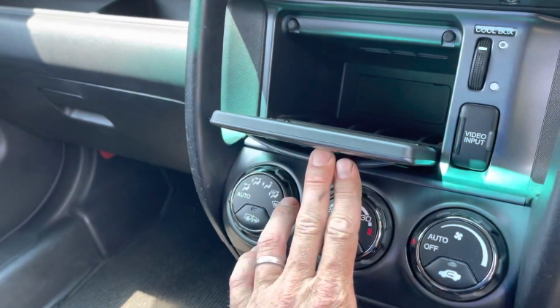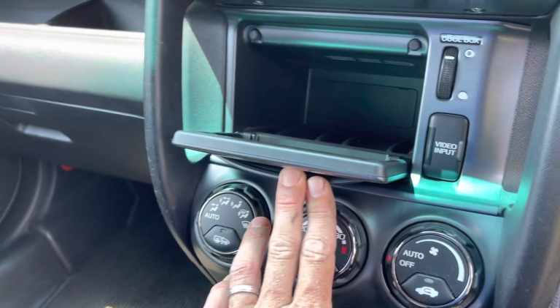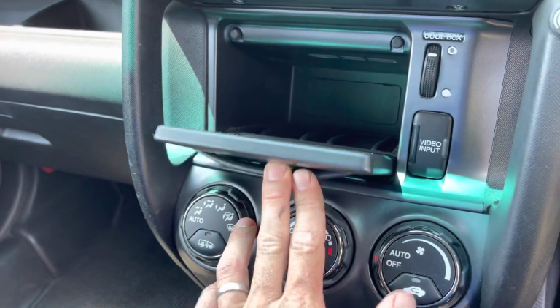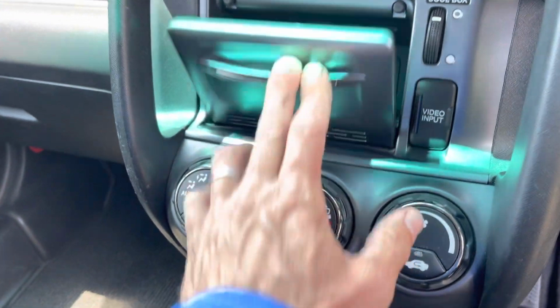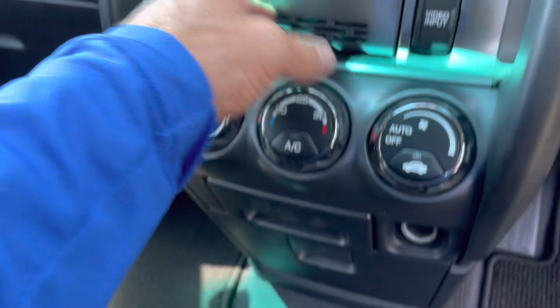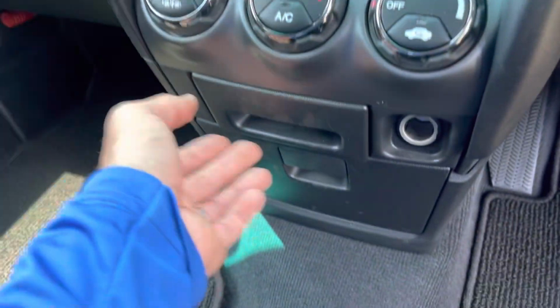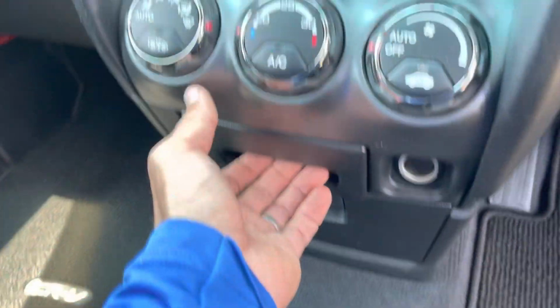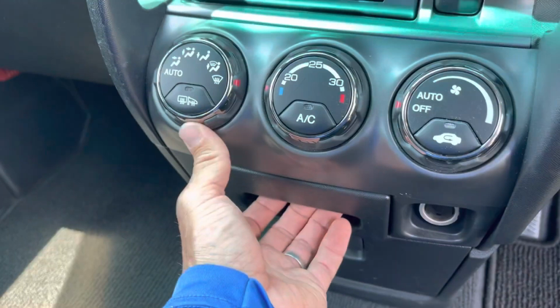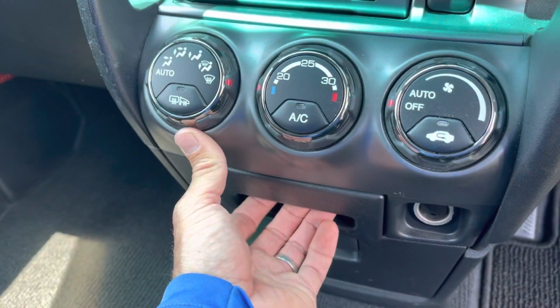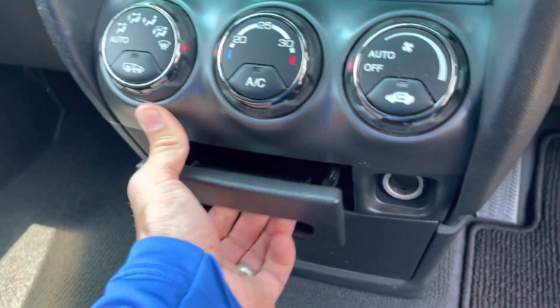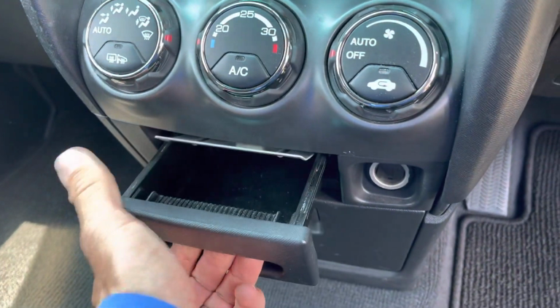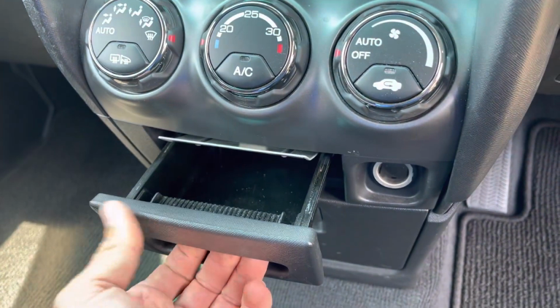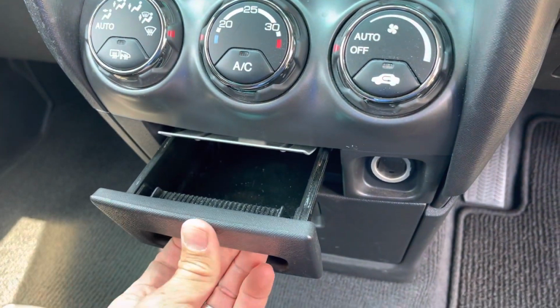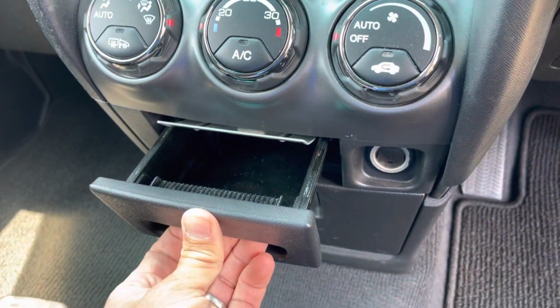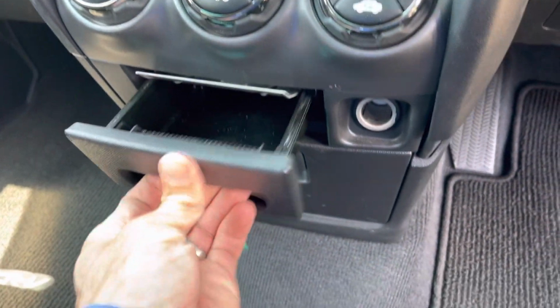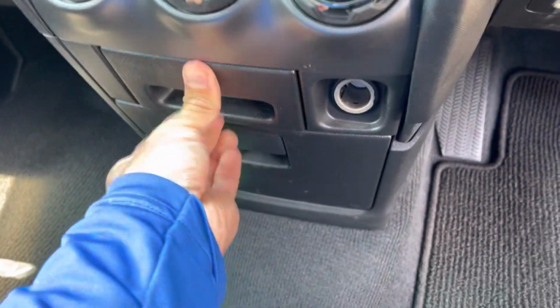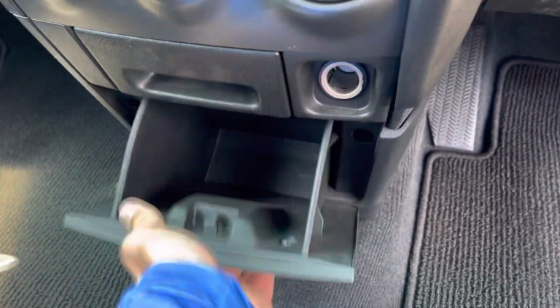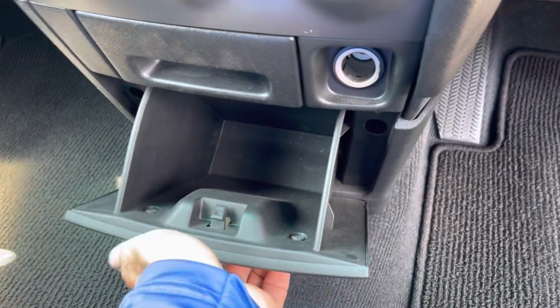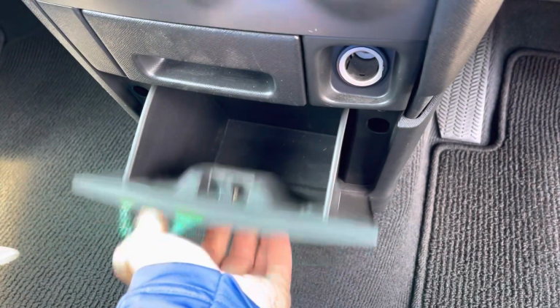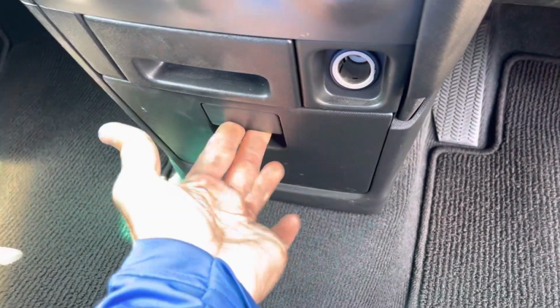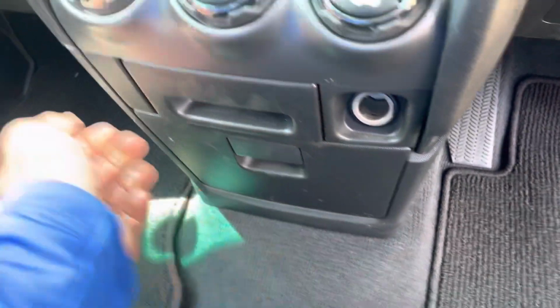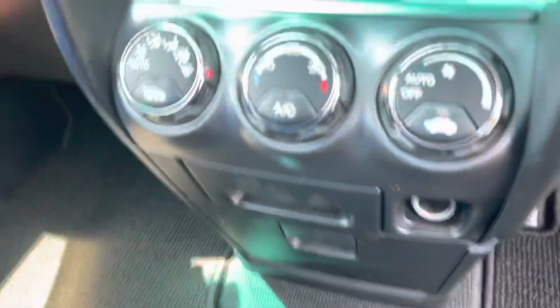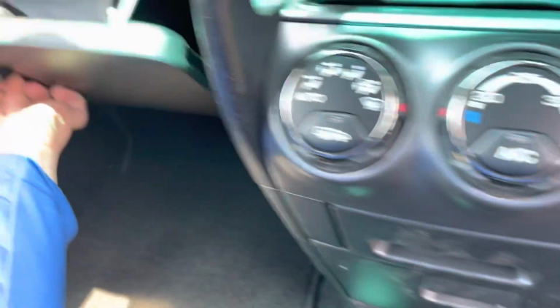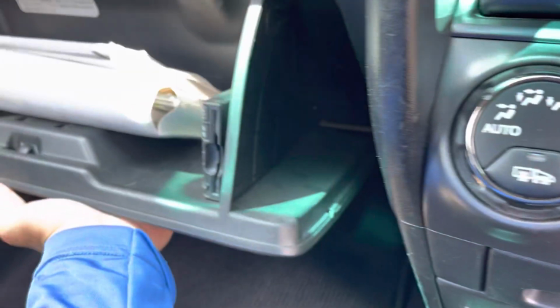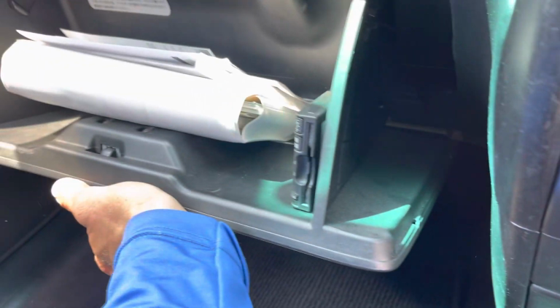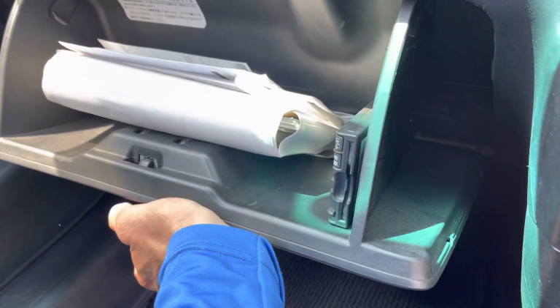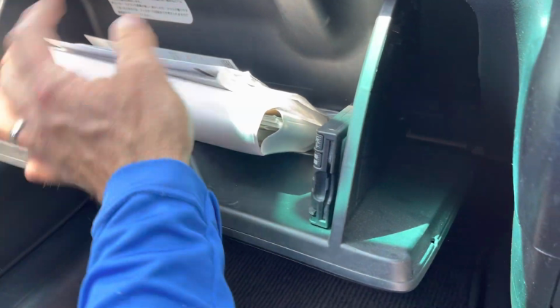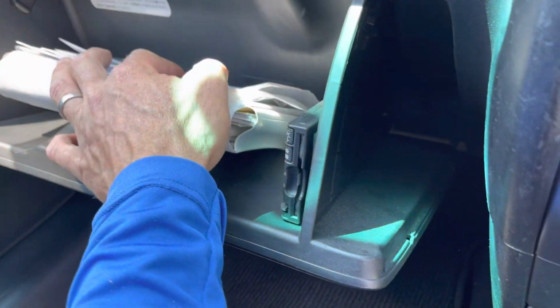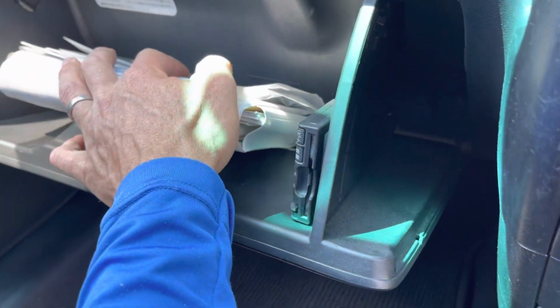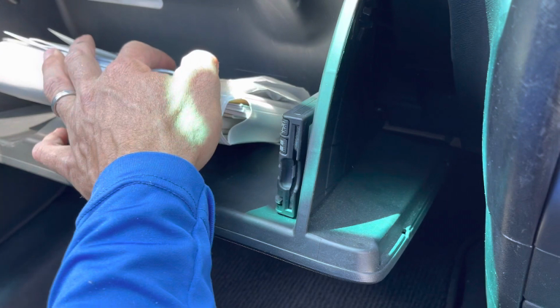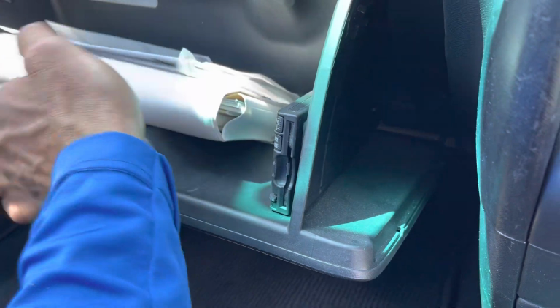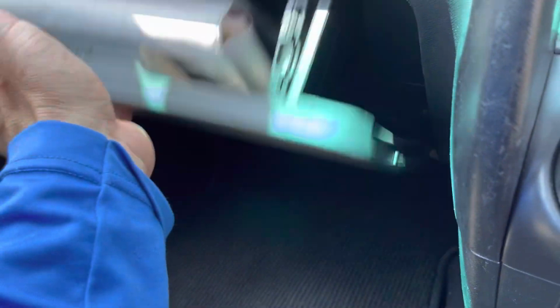Cool box. Climate control AC. Never been smoked in. There are some original books and ownership in the glove box.